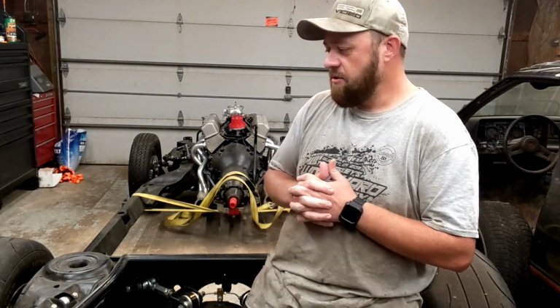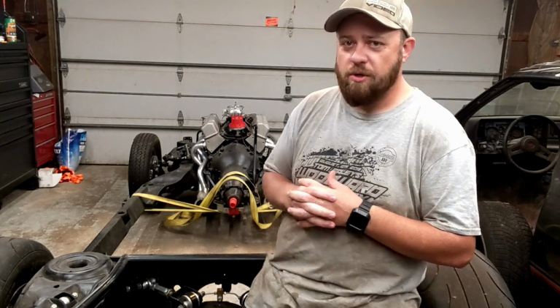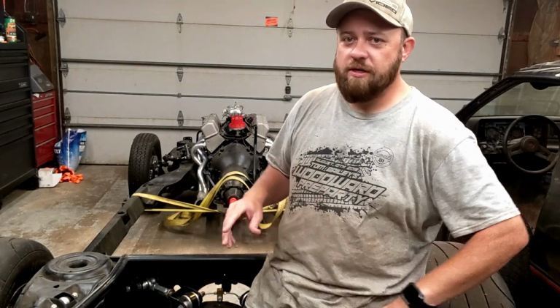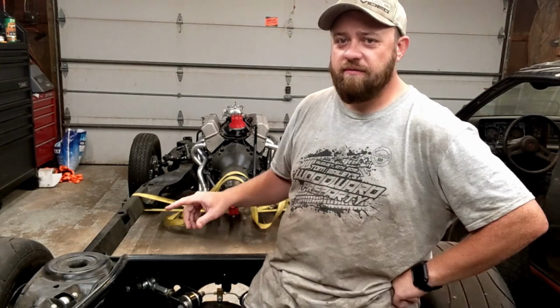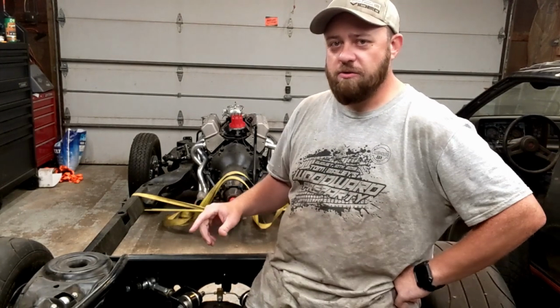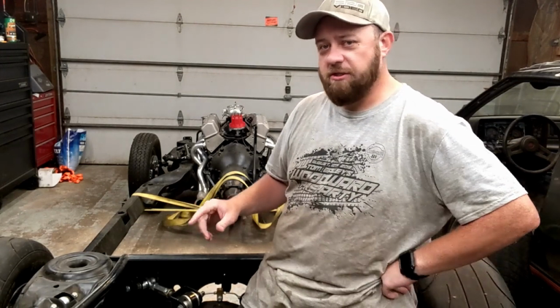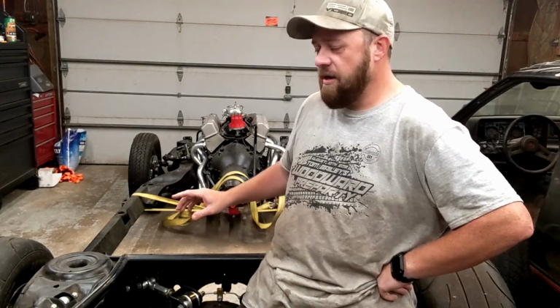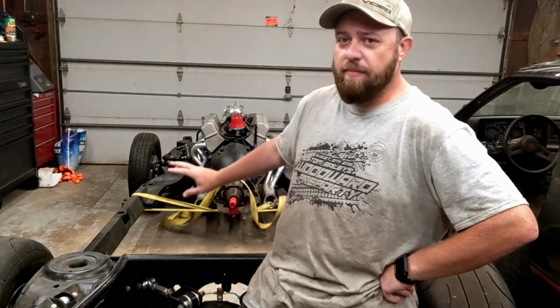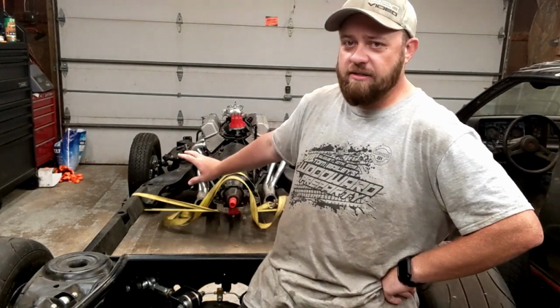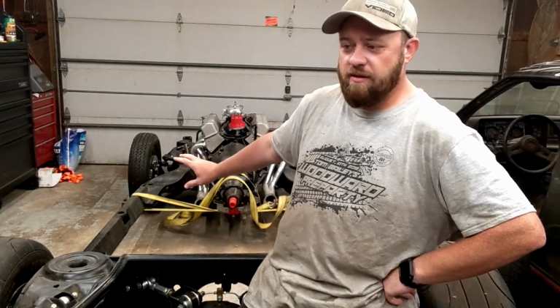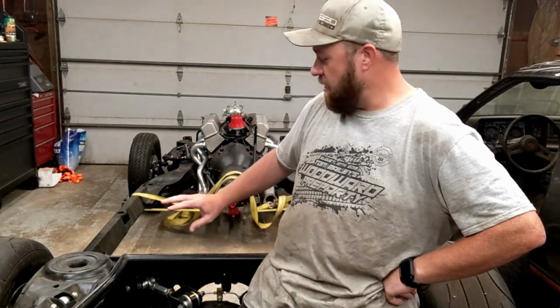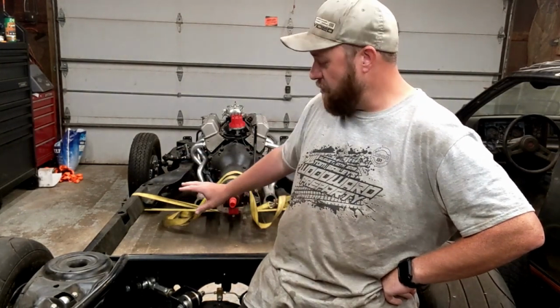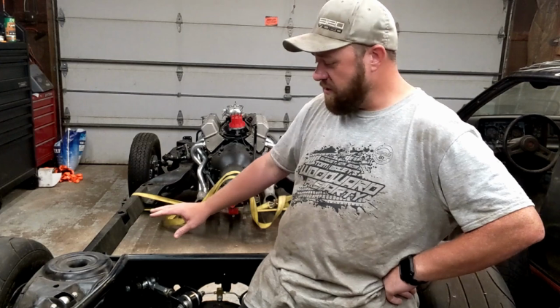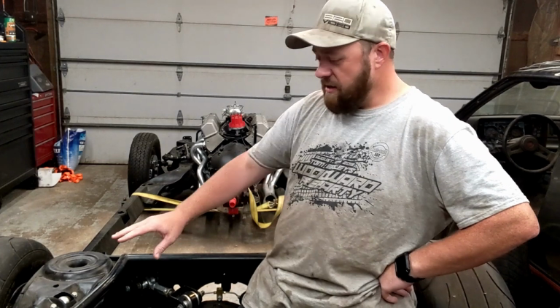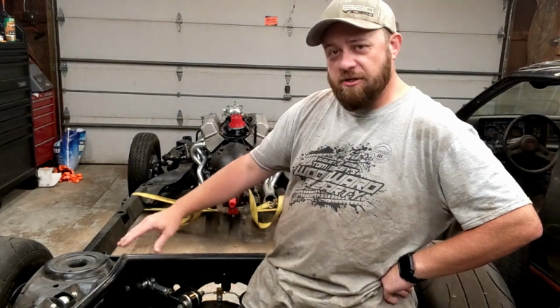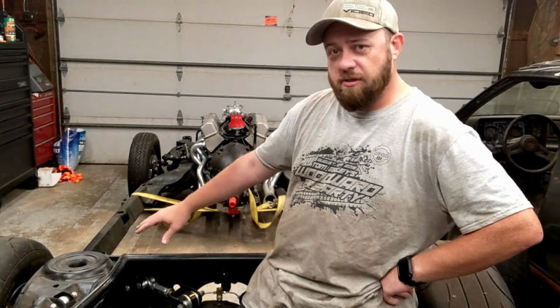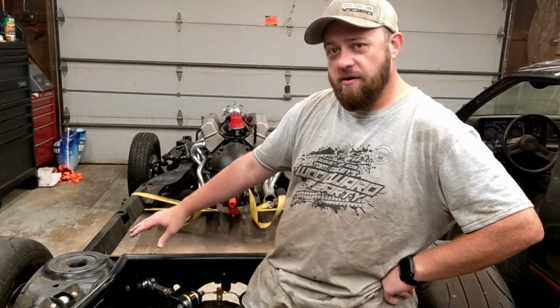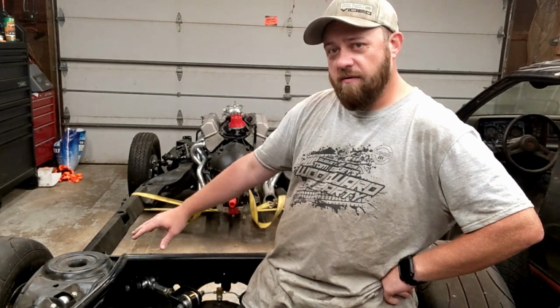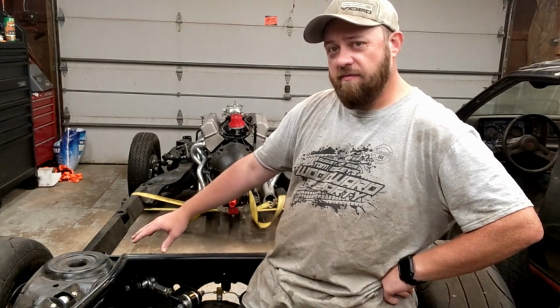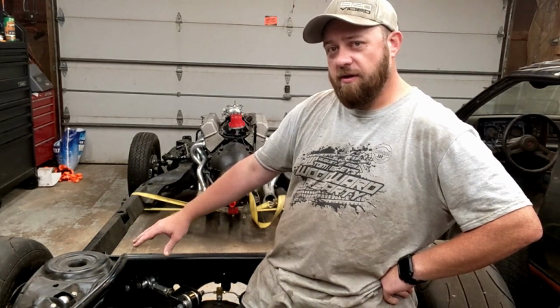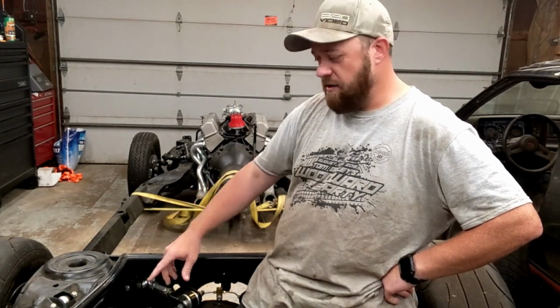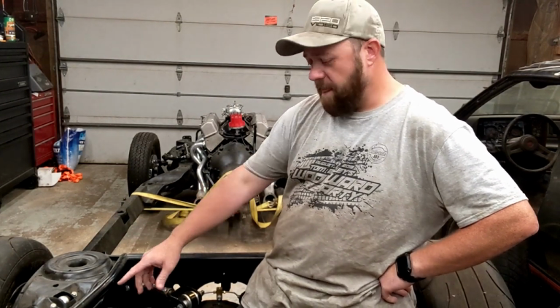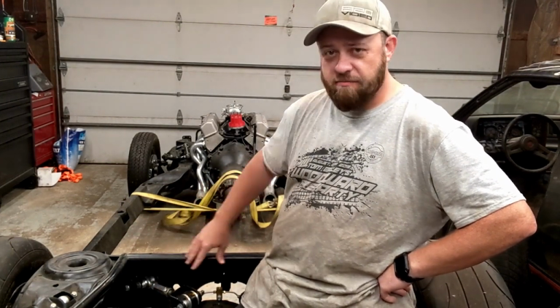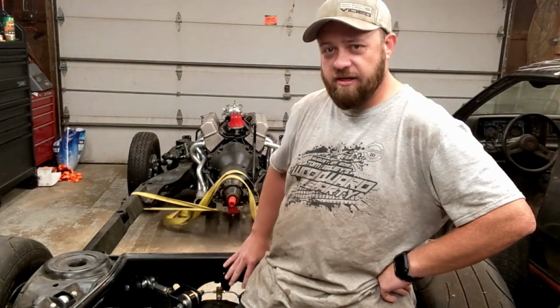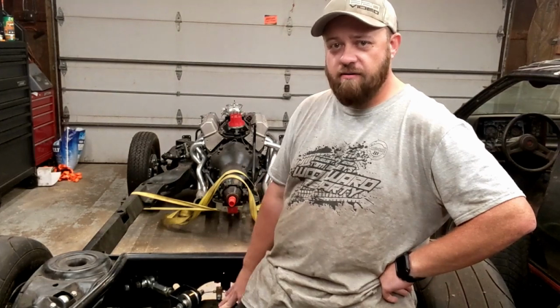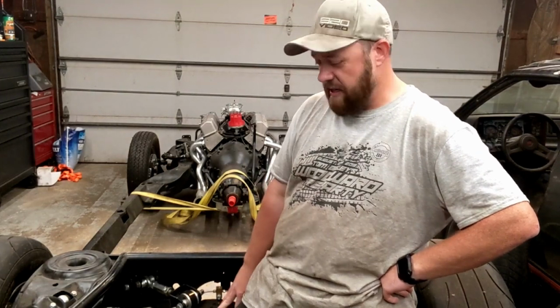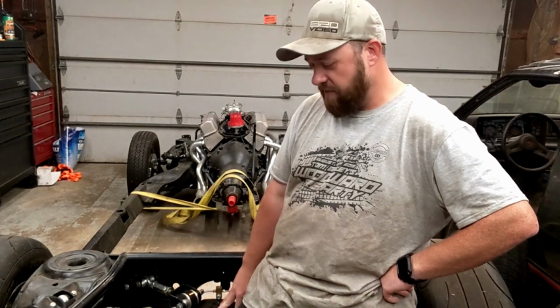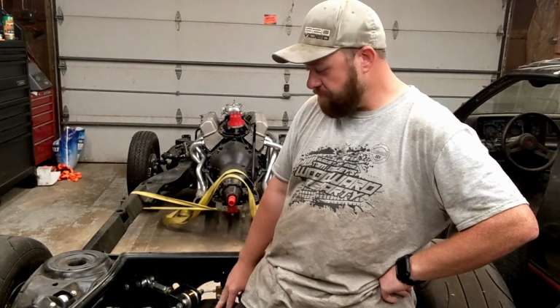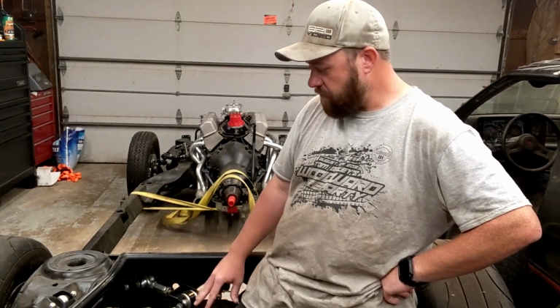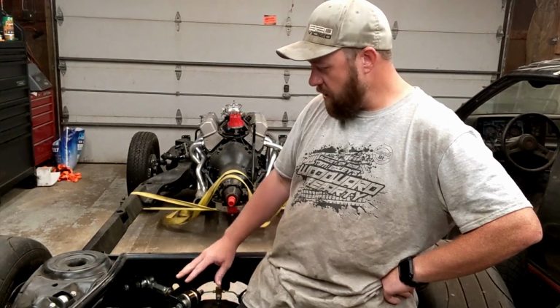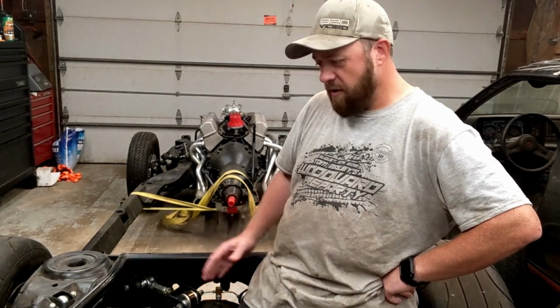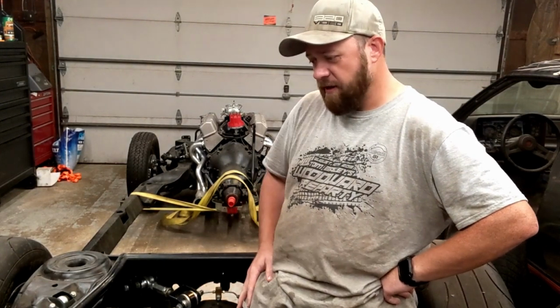A couple of years ago, I sent this frame out to a chassis shop. They boxed the inner frame rails, they notched the rear of the frame for large tires, and they added some bracing in here to the 9-inch for me, plus a couple of other little things.